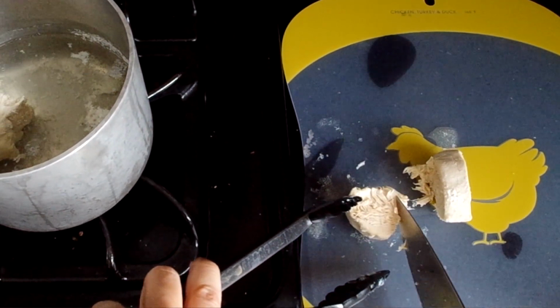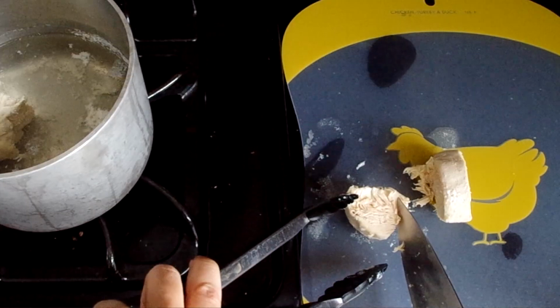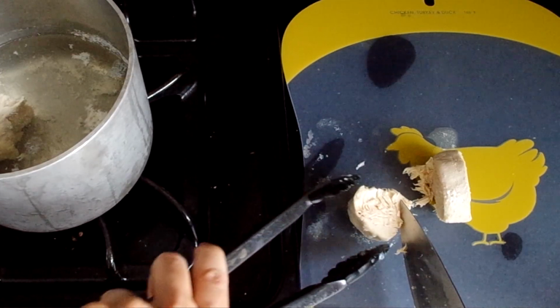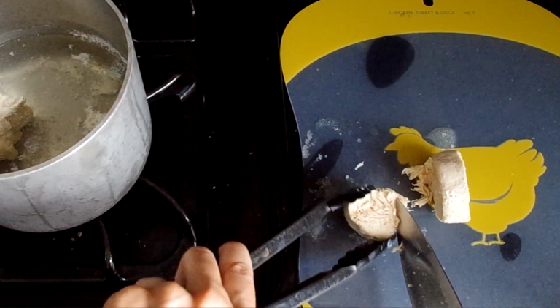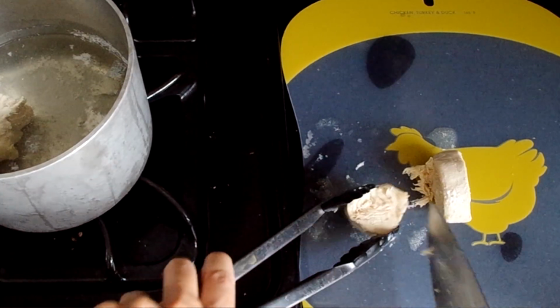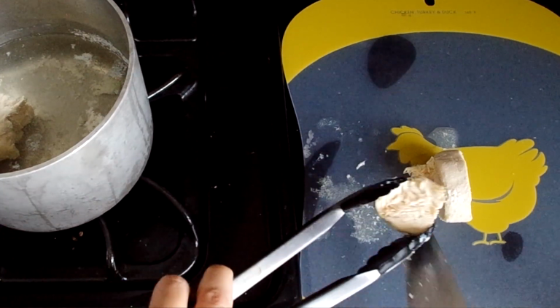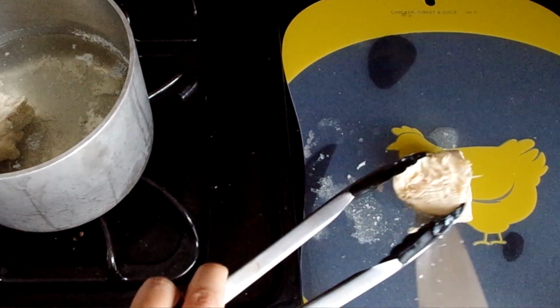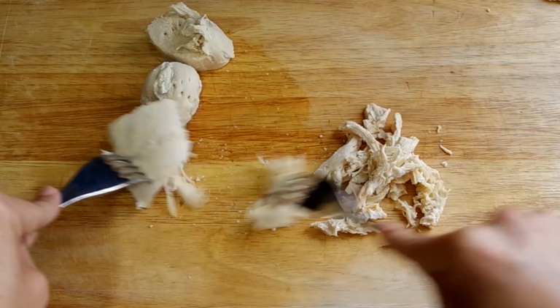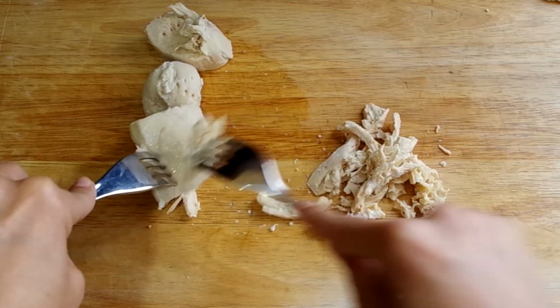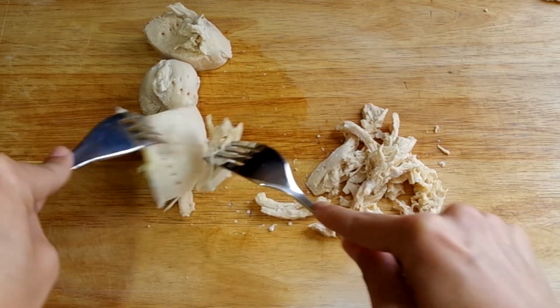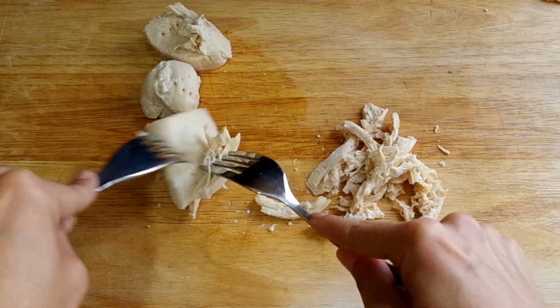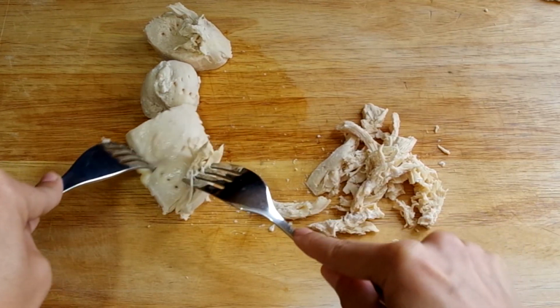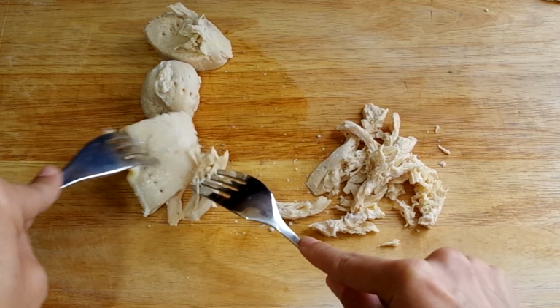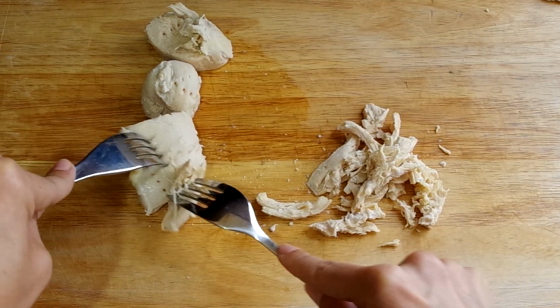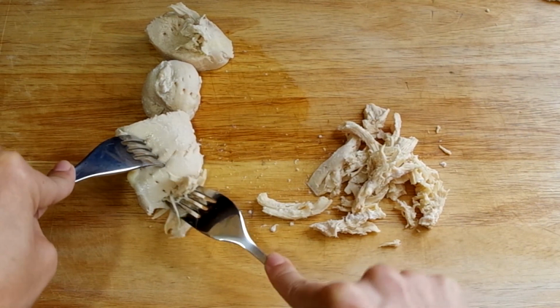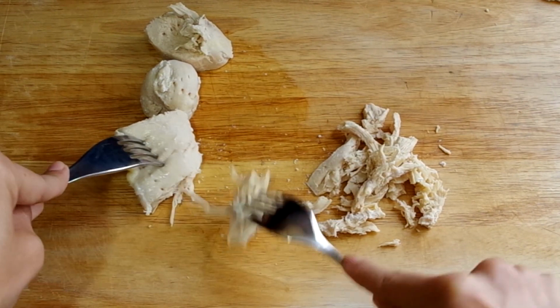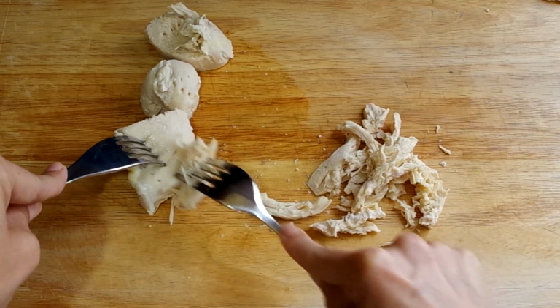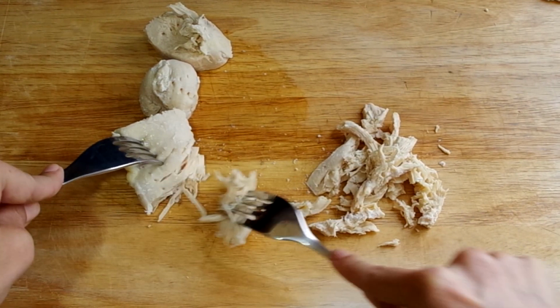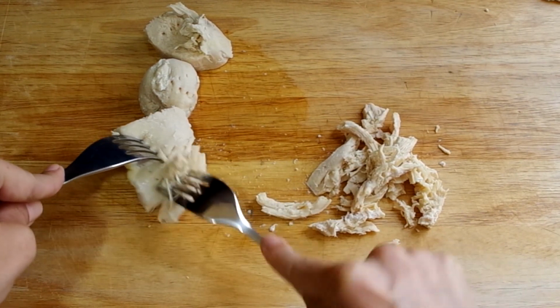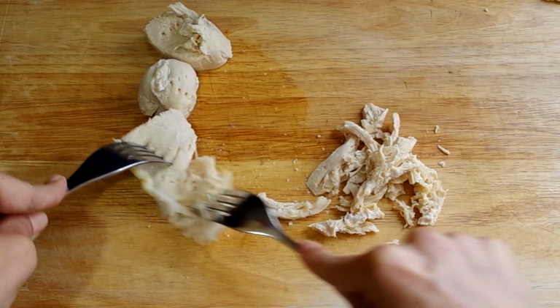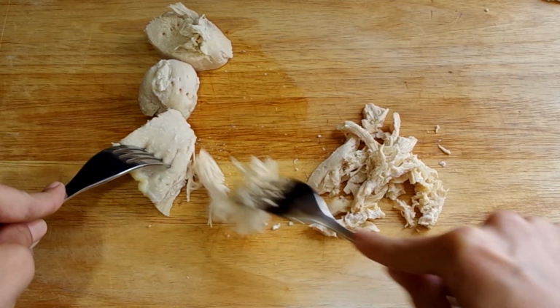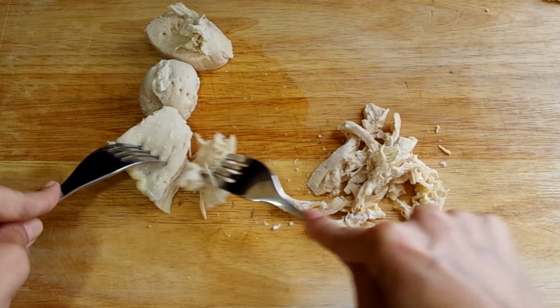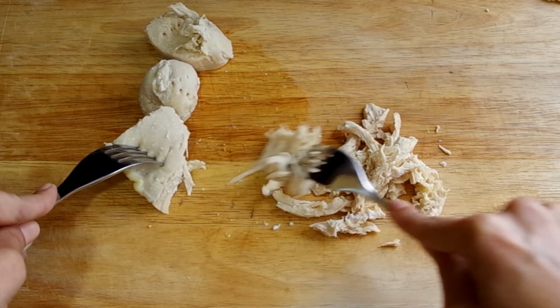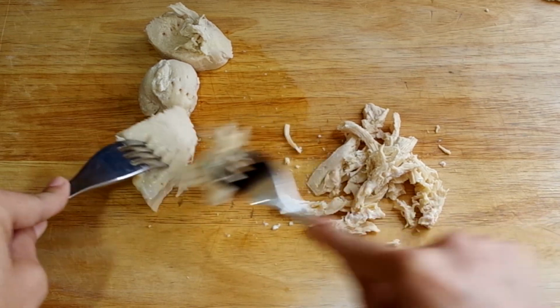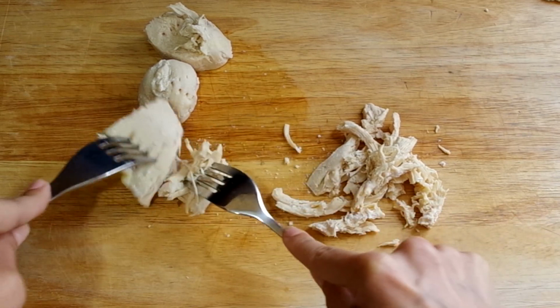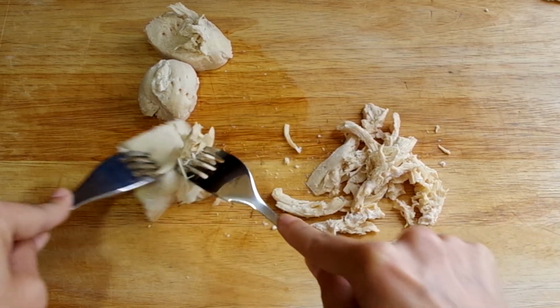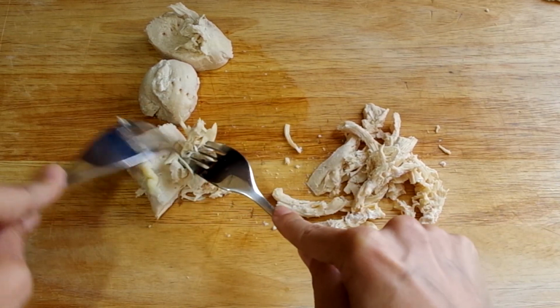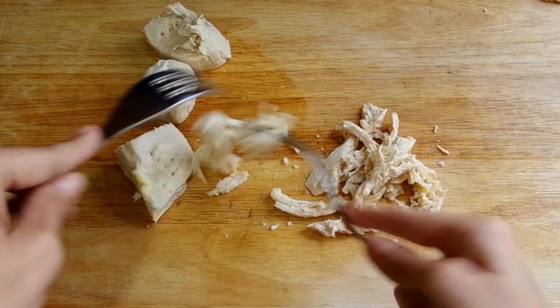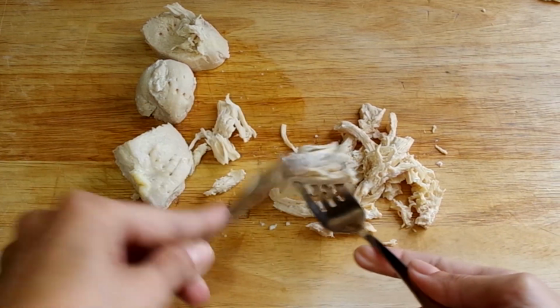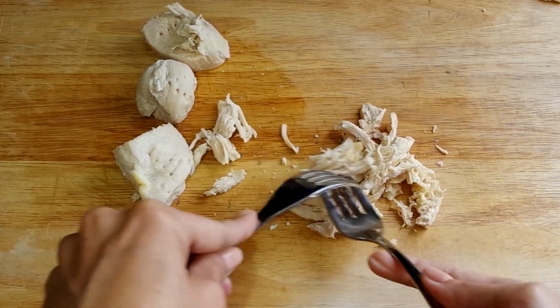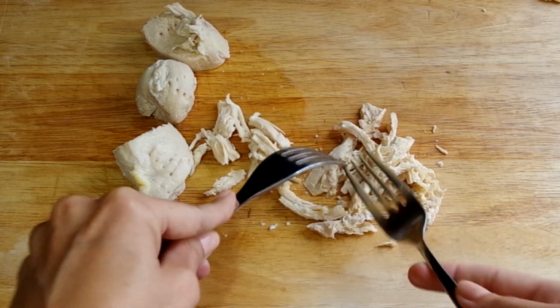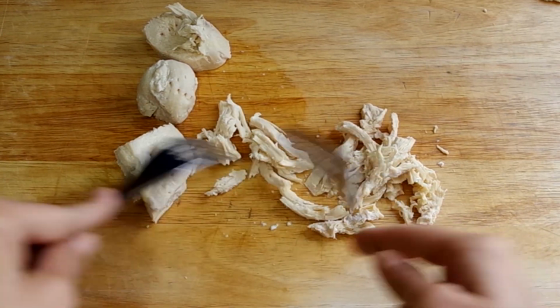At this point, you can cut the chicken however you like. I like to shred it for chicken salads and Mexican-inspired dishes, but slicing or dicing also works.